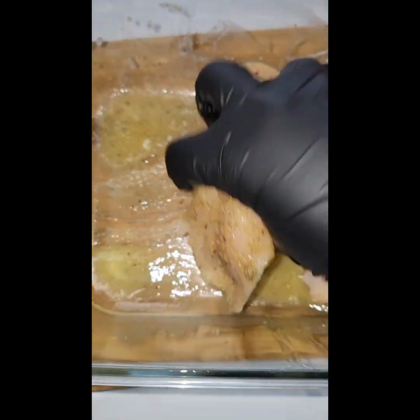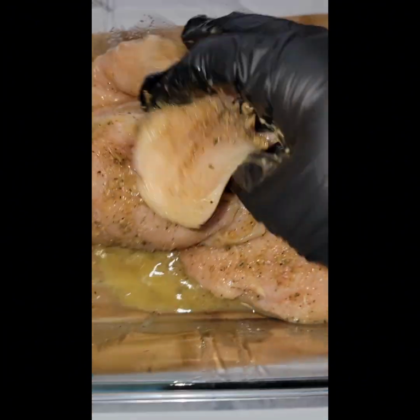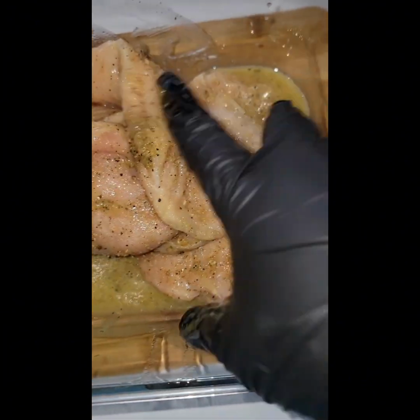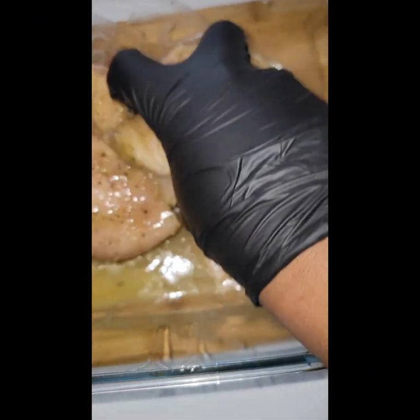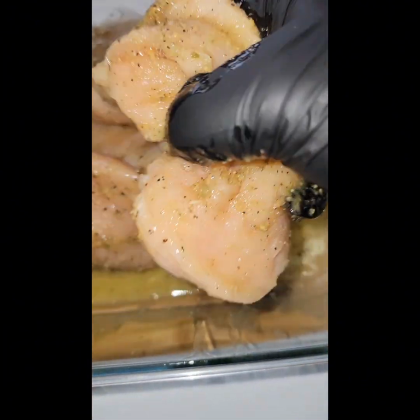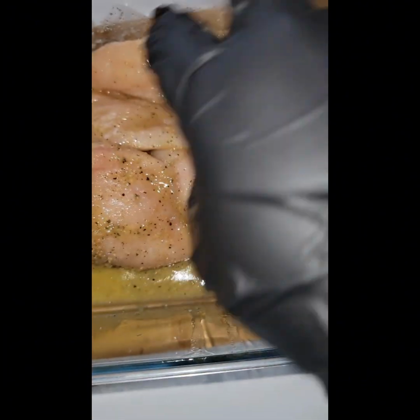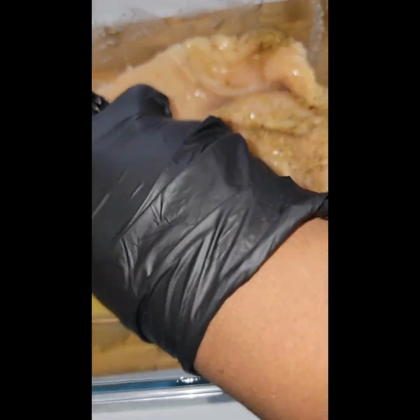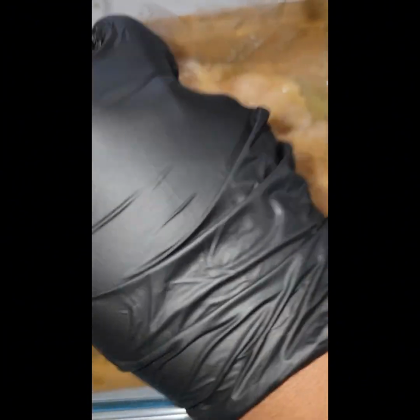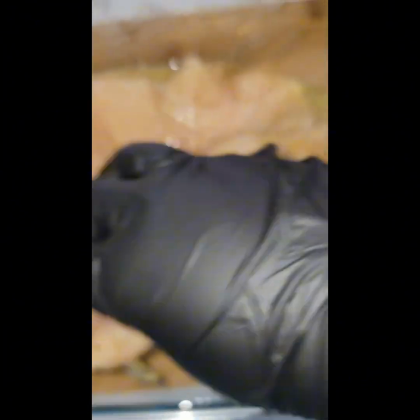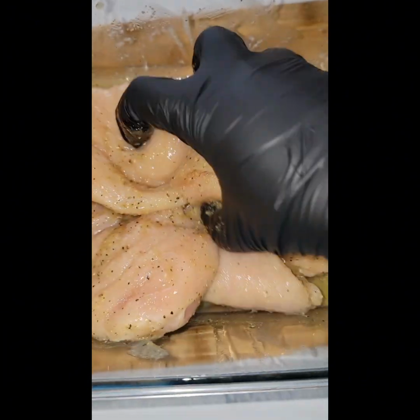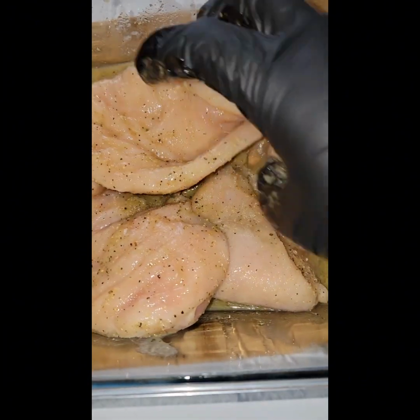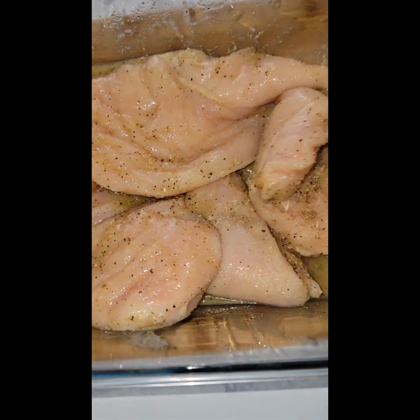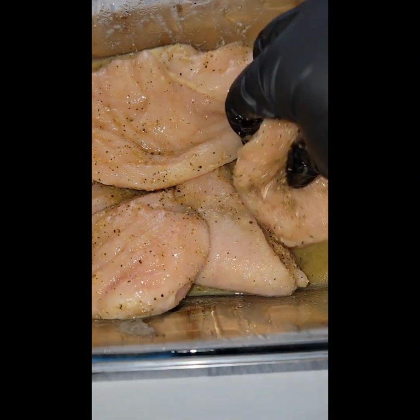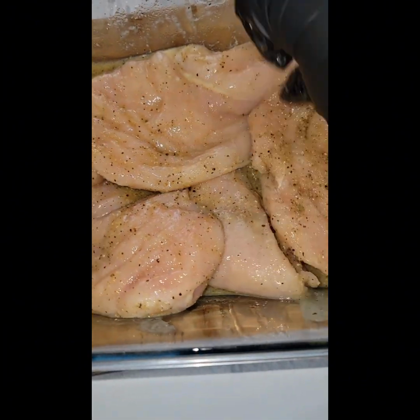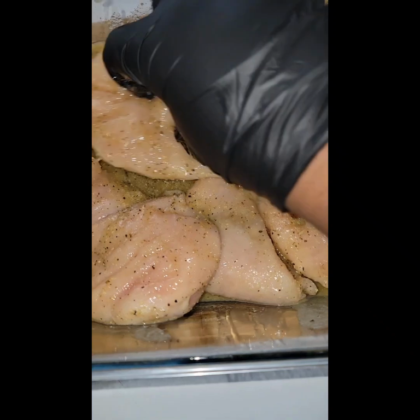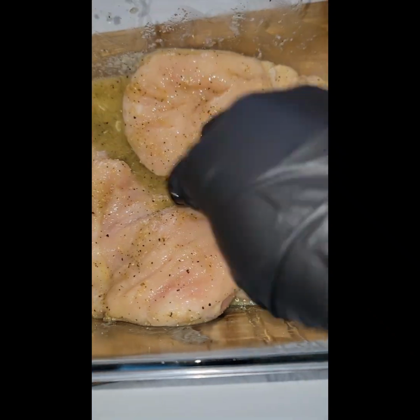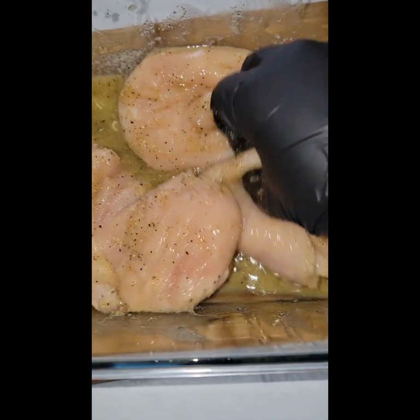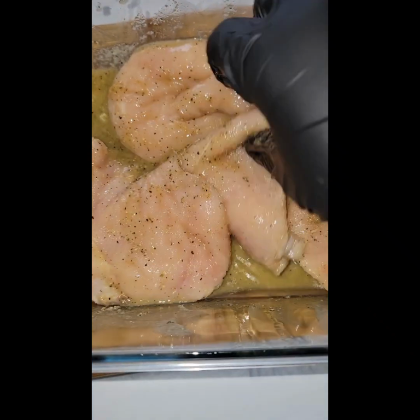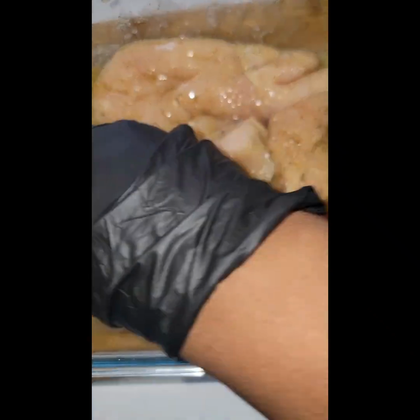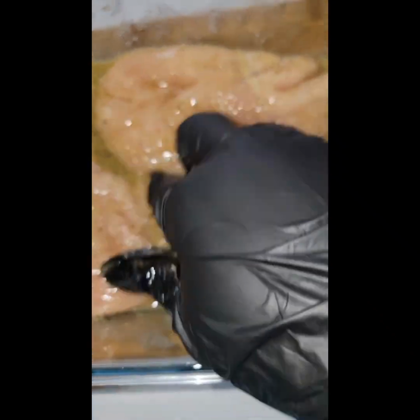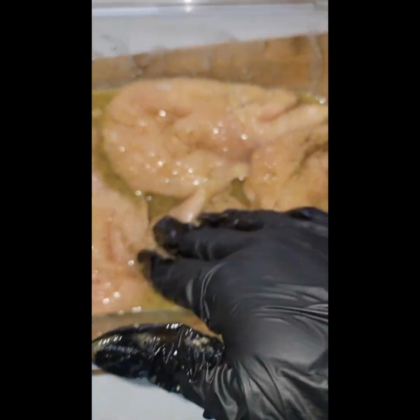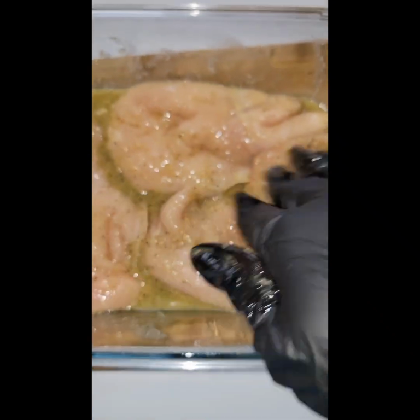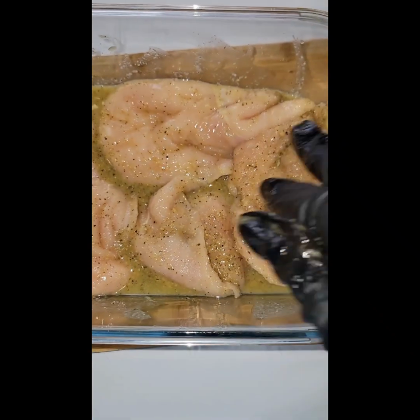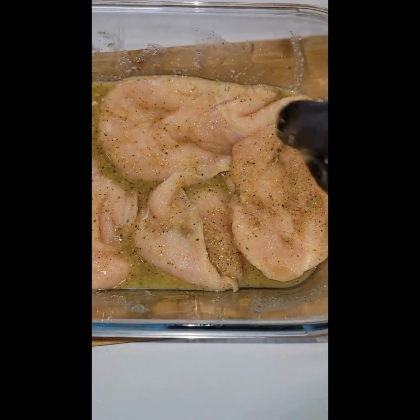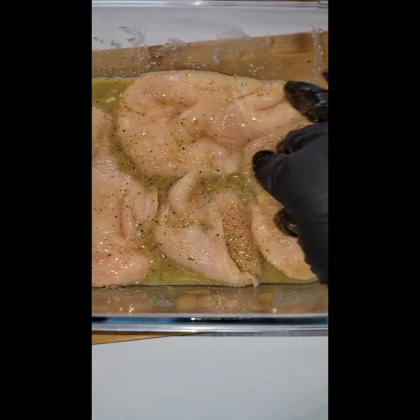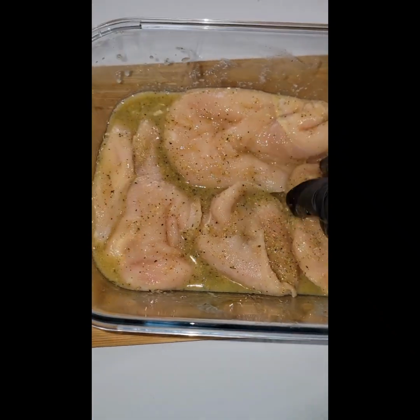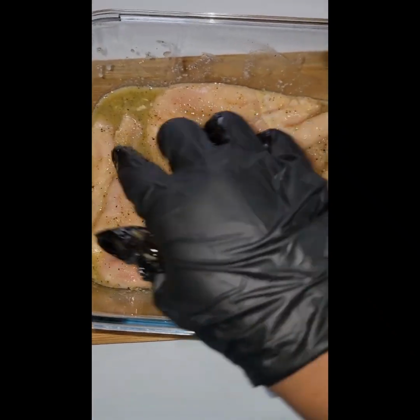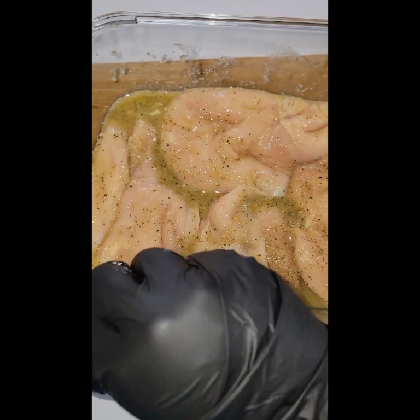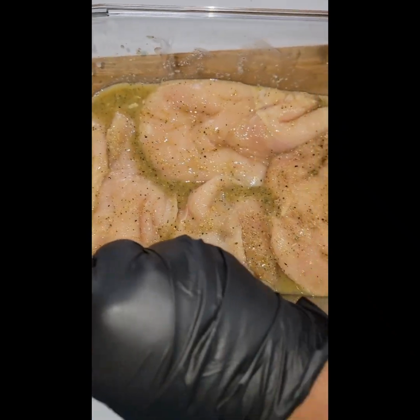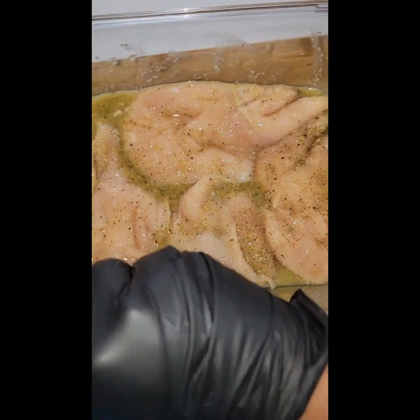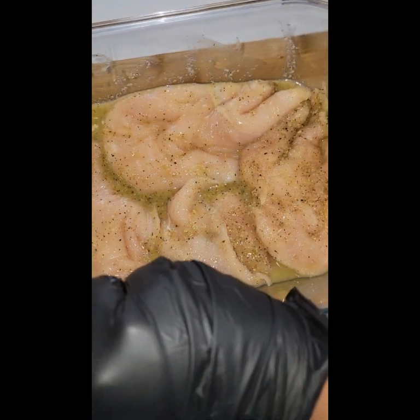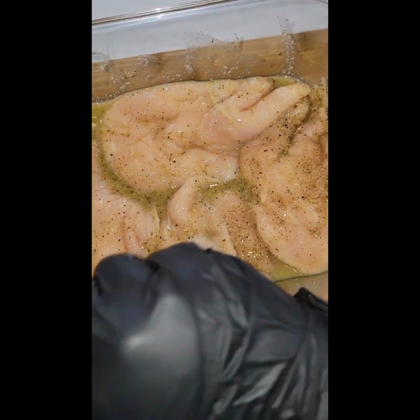It looks like the seasoning is coming off, but it's not — because we're going to pour the leftover butter in the pan with the chicken. So that butter and that seasoning mixed together adds more flavor.